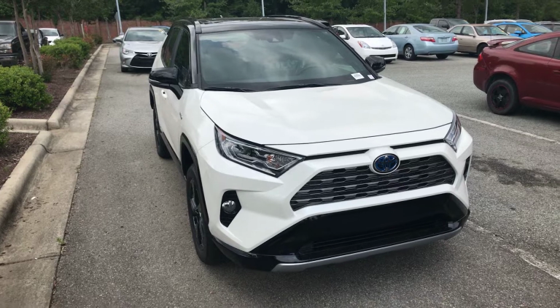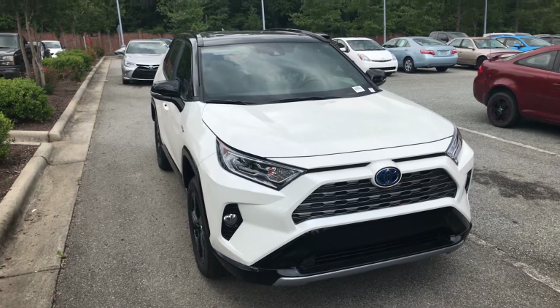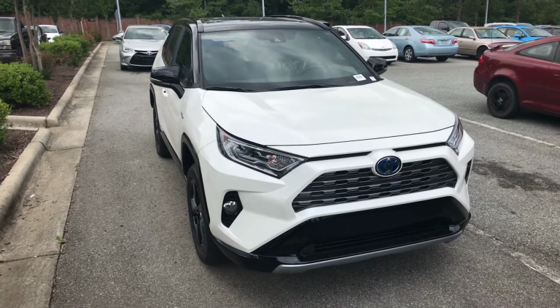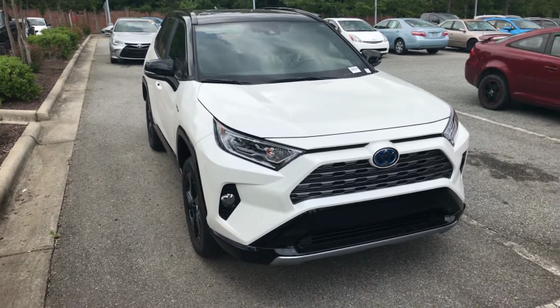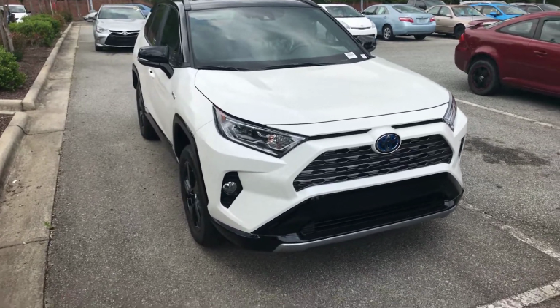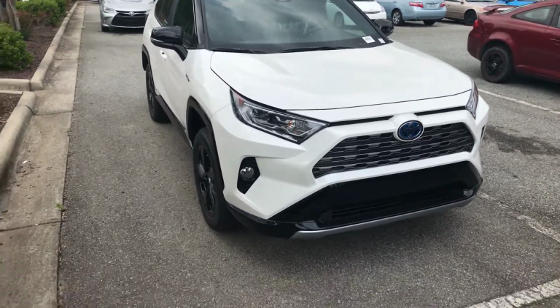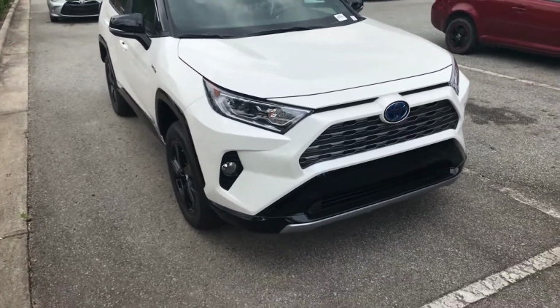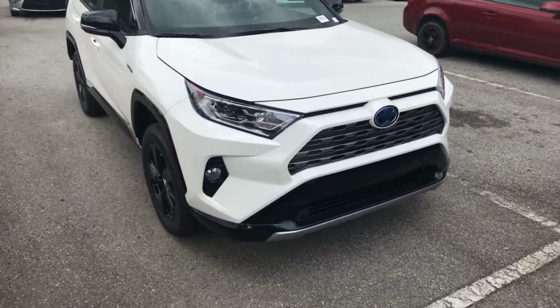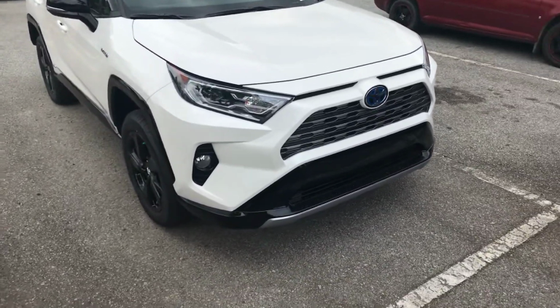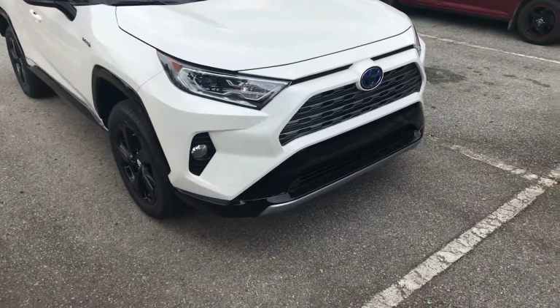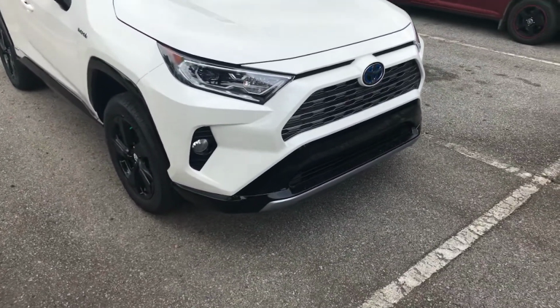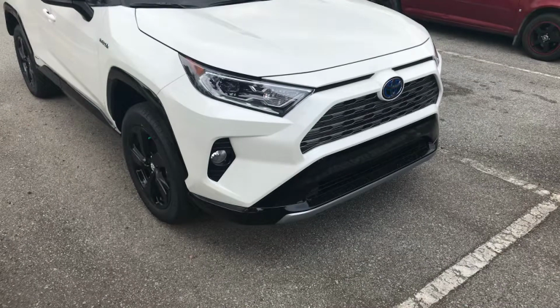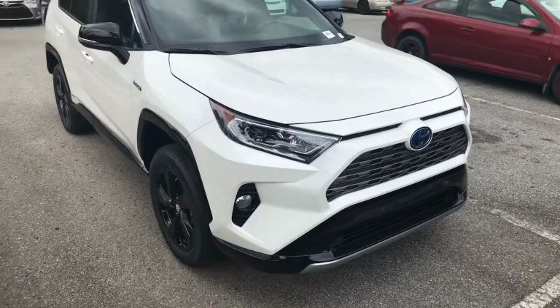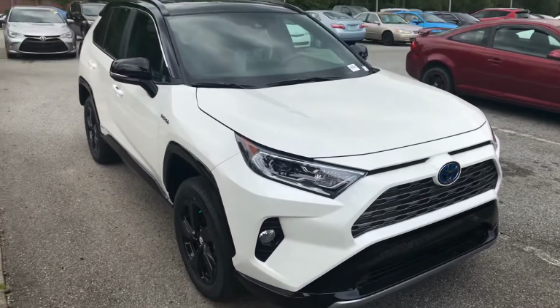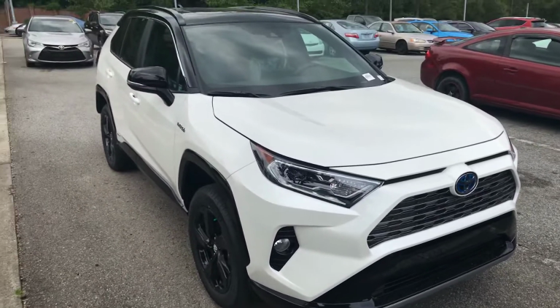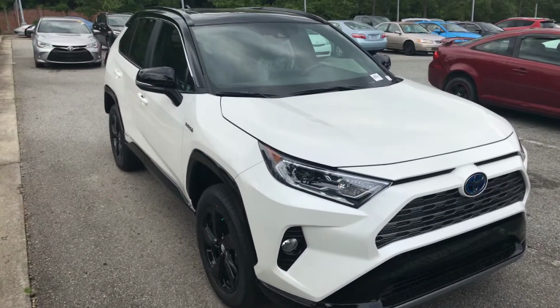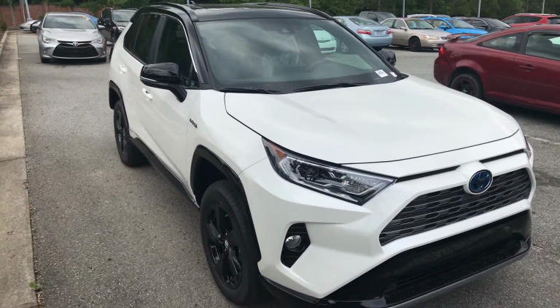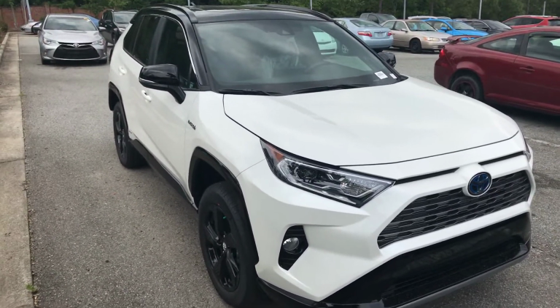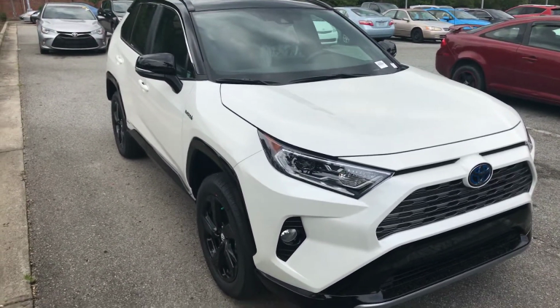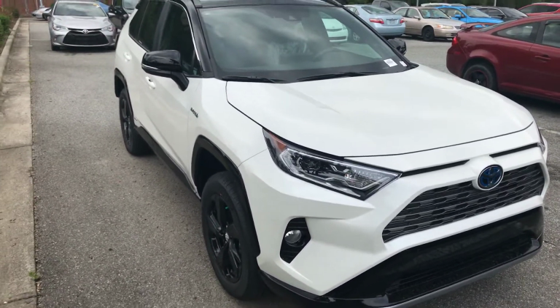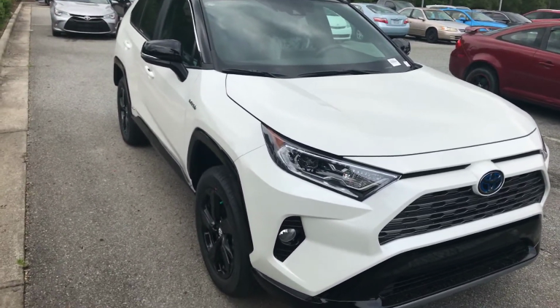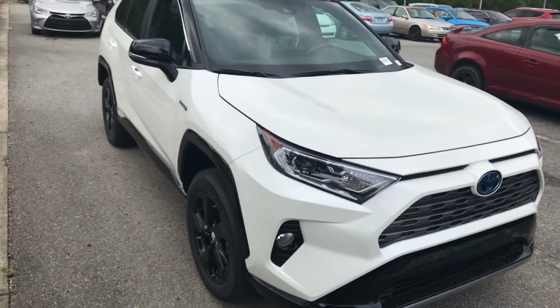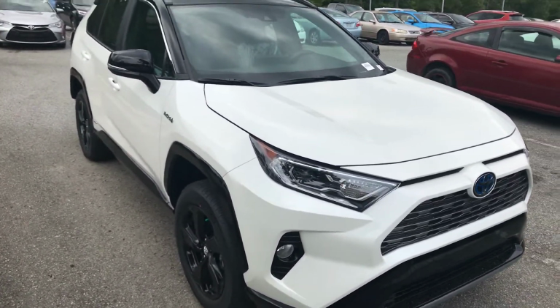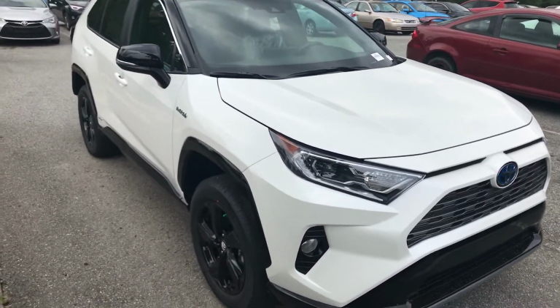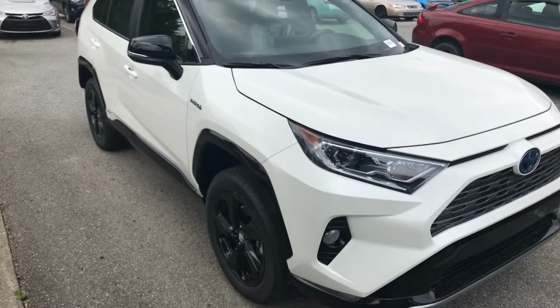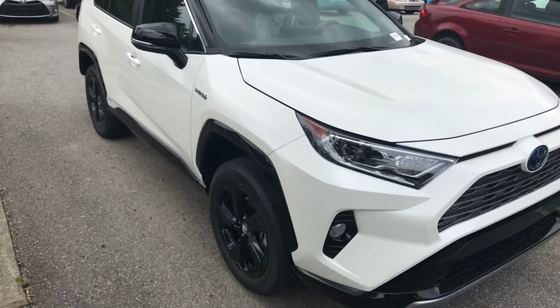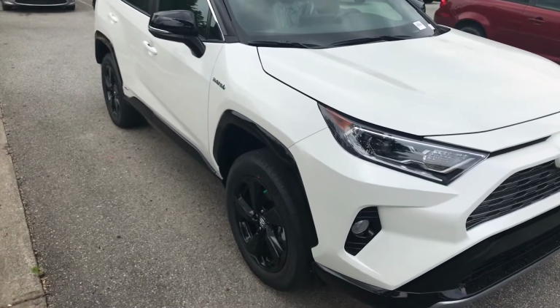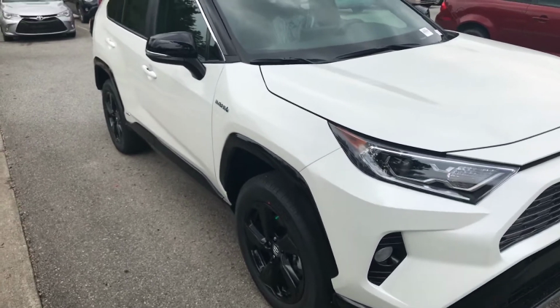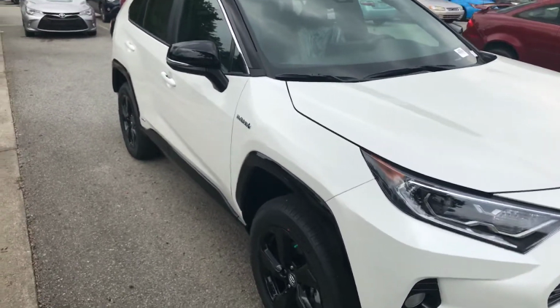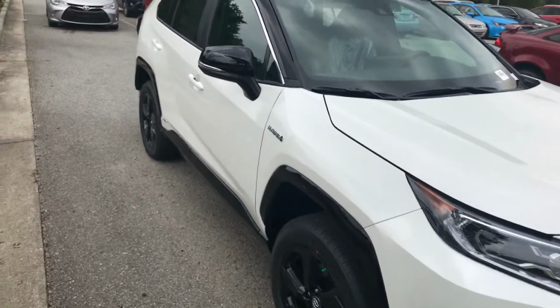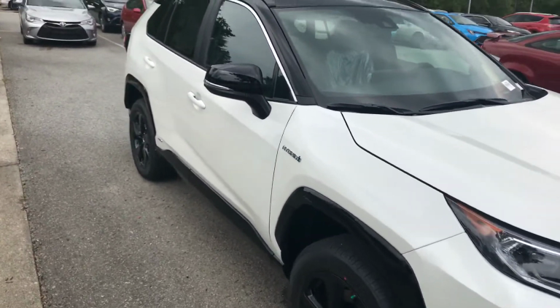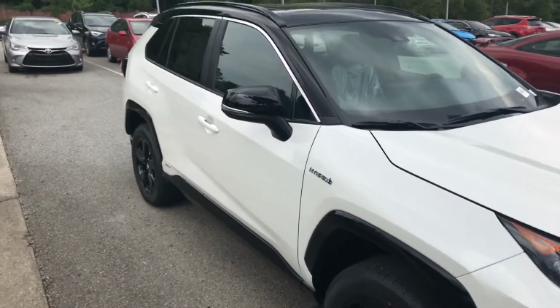Hey everybody, happy Thursday. It's Luke at Marc Jacobson Toyota. I just wanted to show you this 2019 RAV4 Hybrid. This is an XSE, so this would be a Sport Edition RAV4 Hybrid.